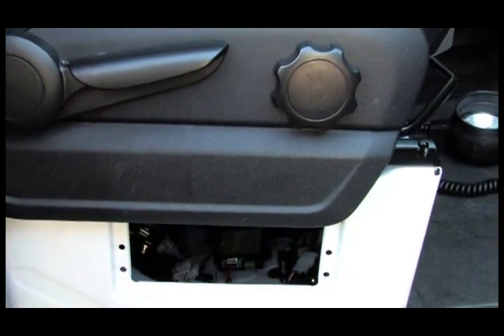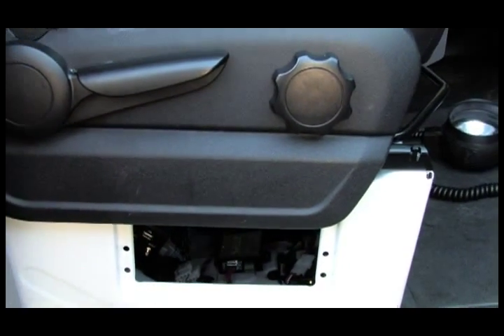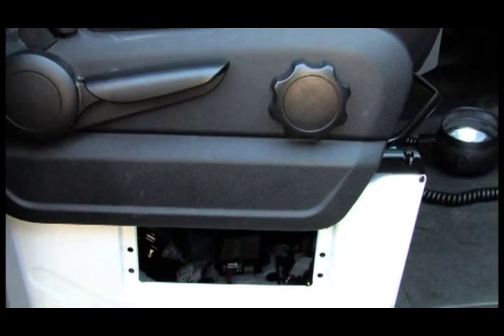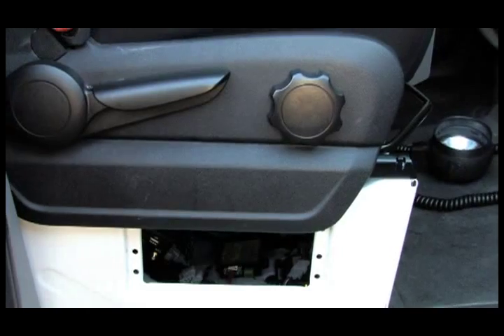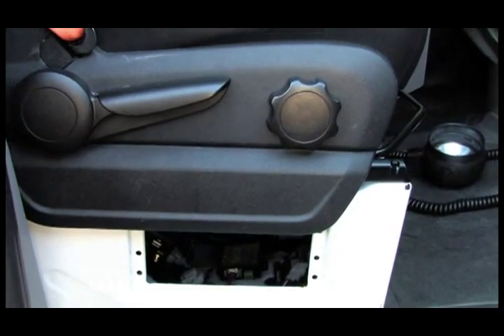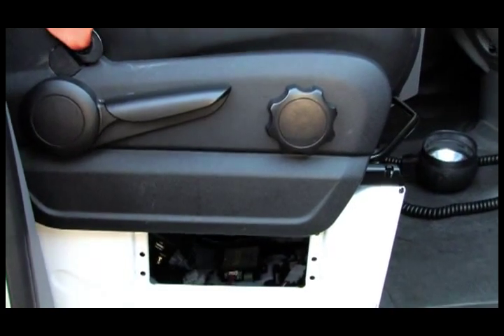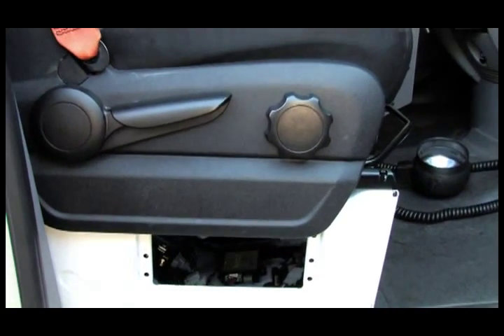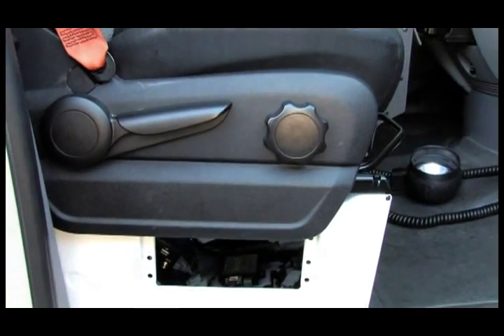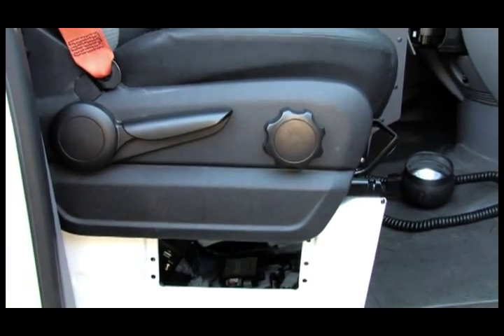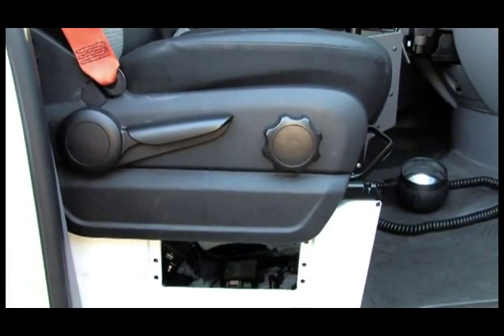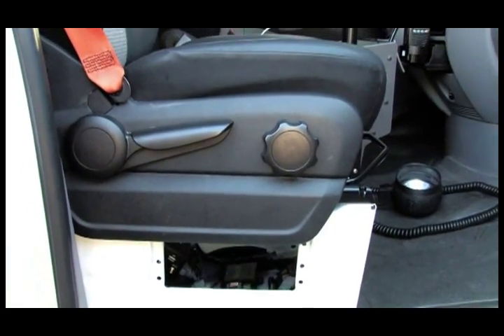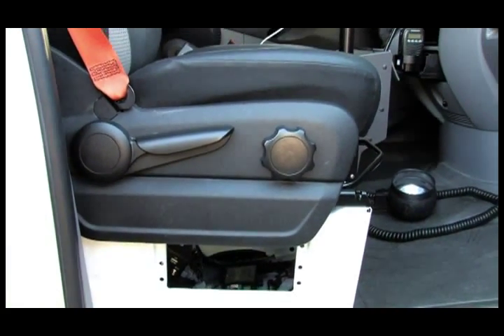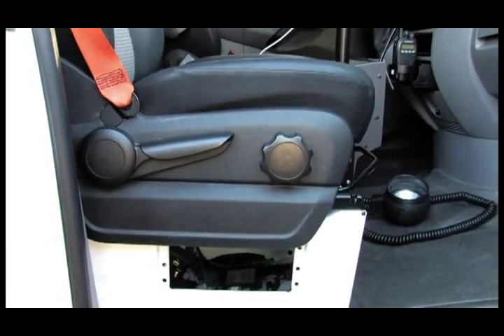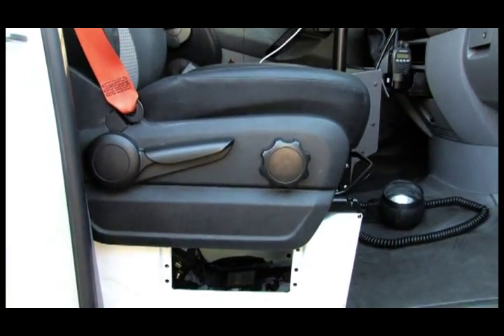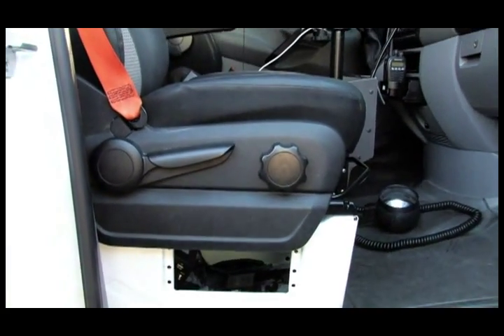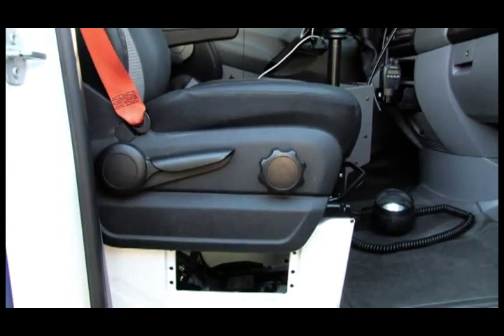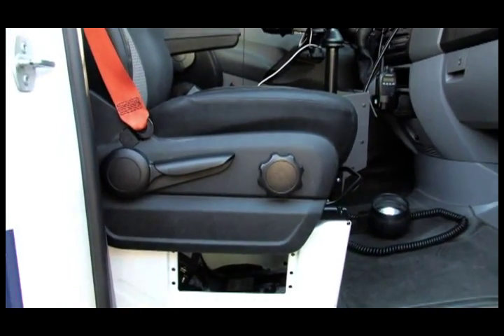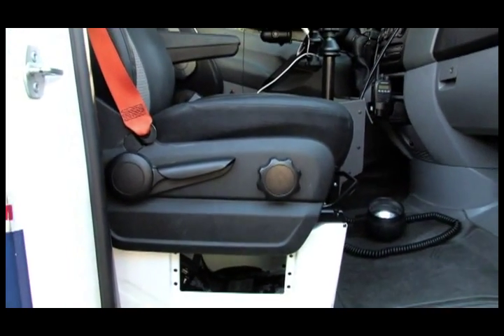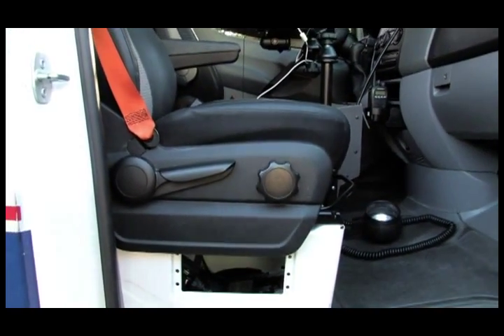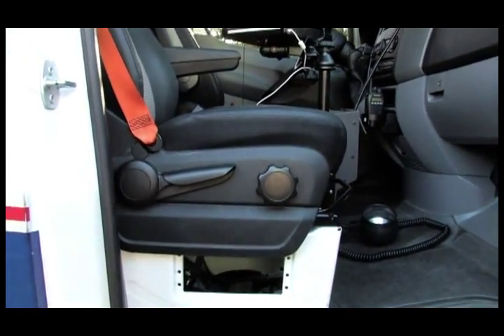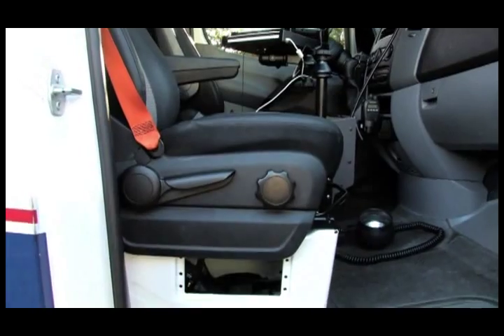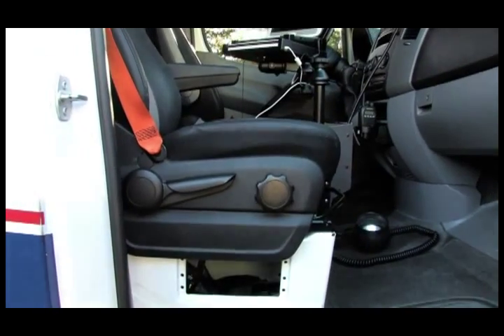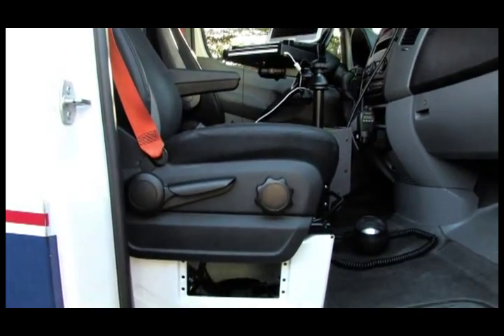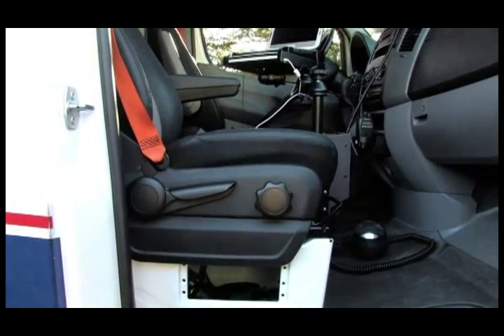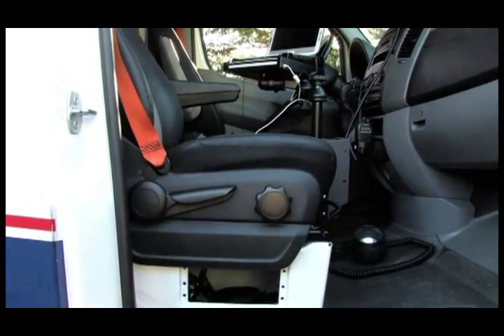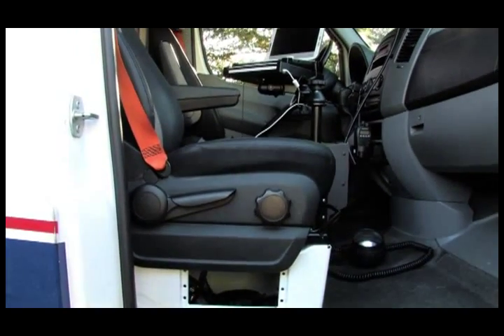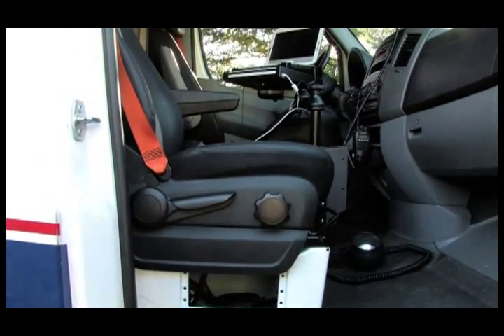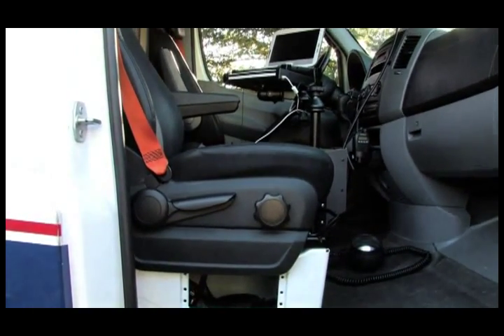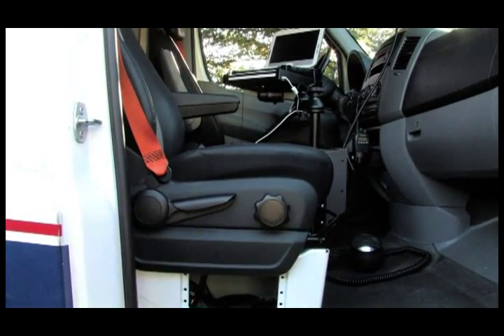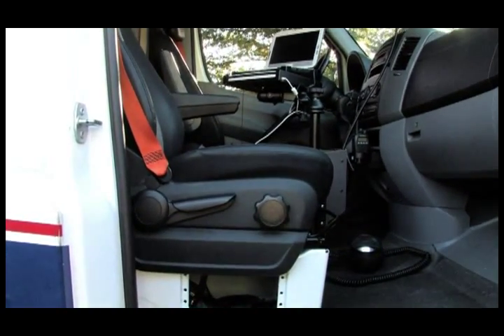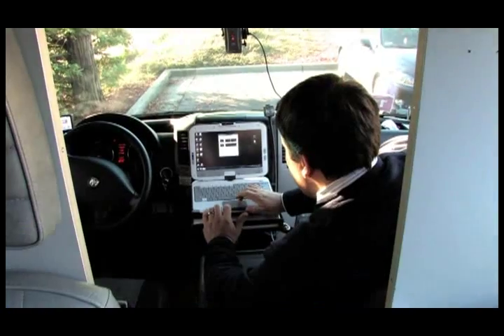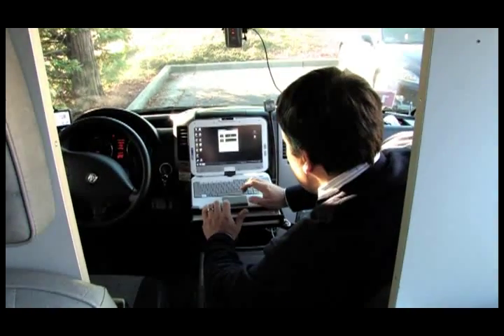It's even integrated with an Ethernet switch which allows you to network anything in the ambulance as if it was in your office, such as your PC, scanner, or printer.